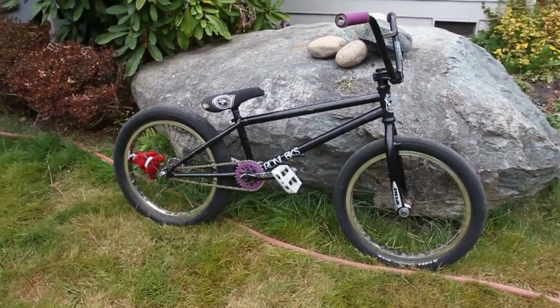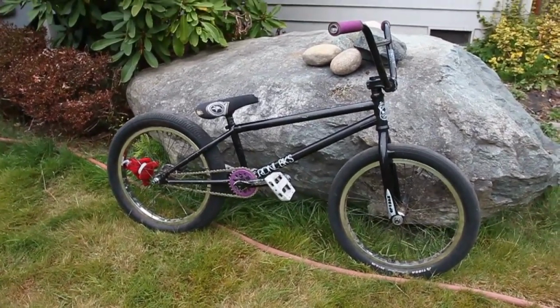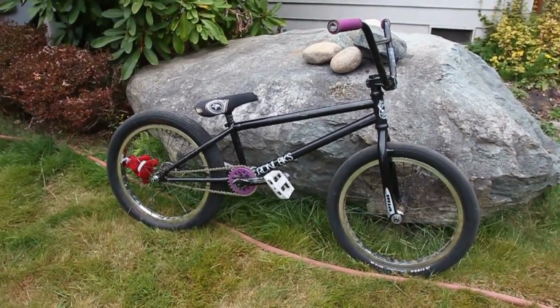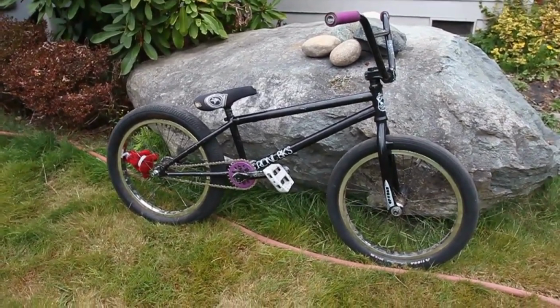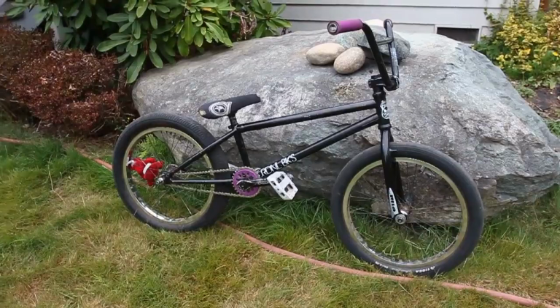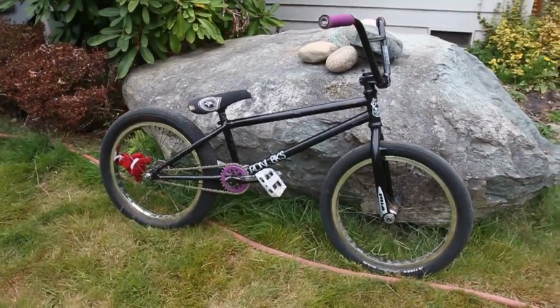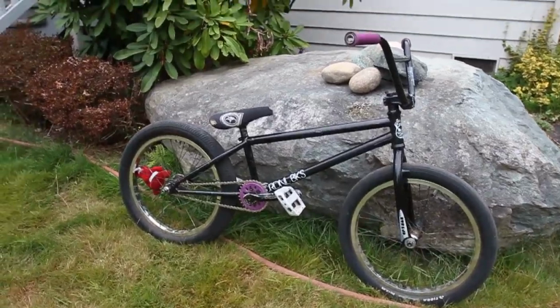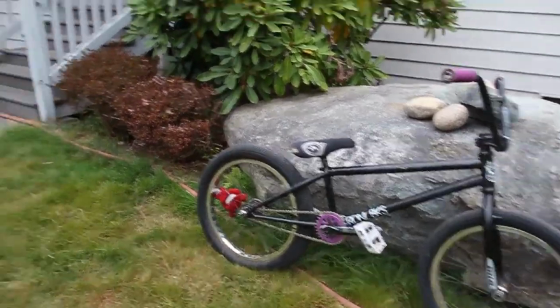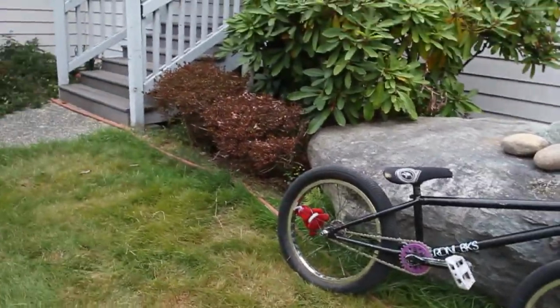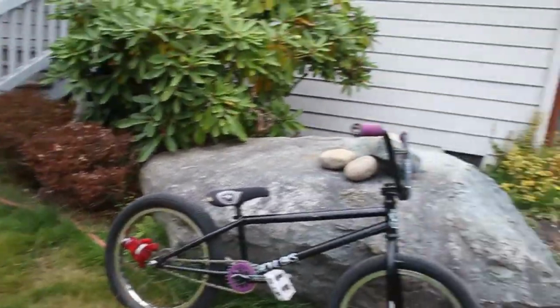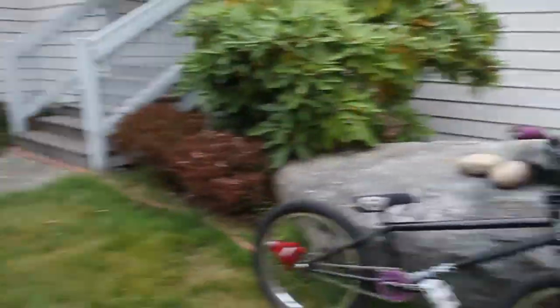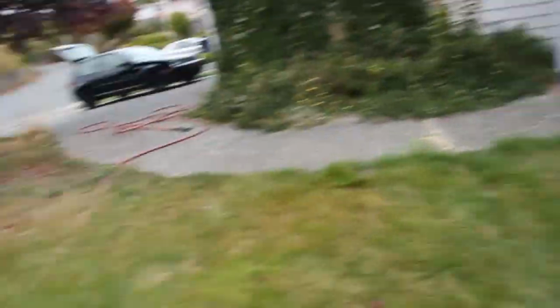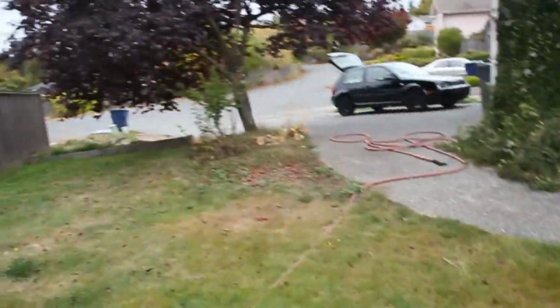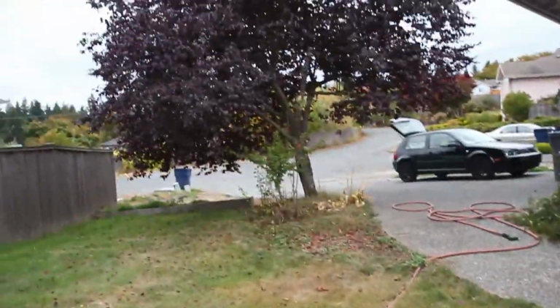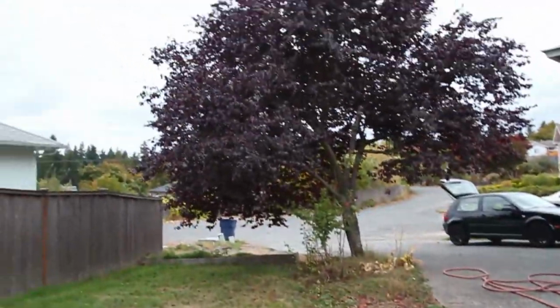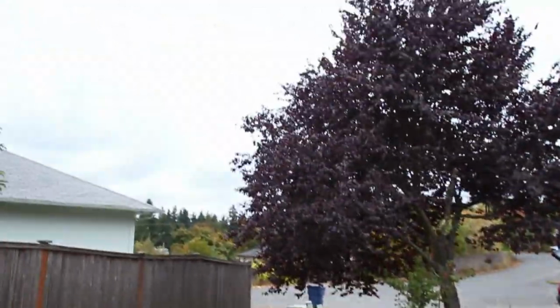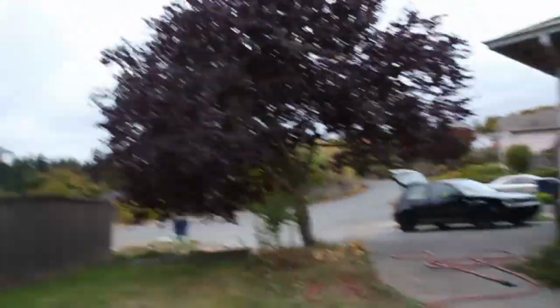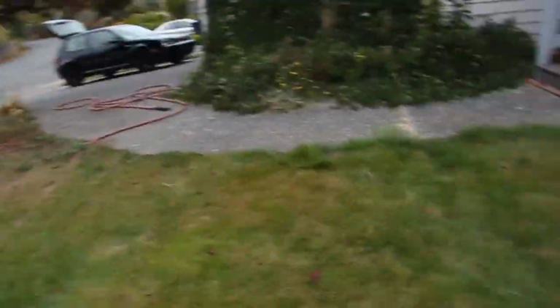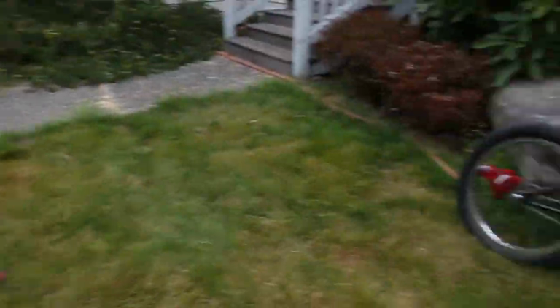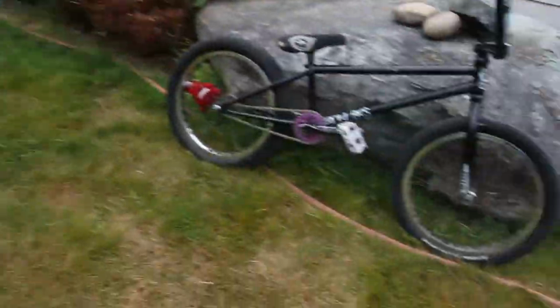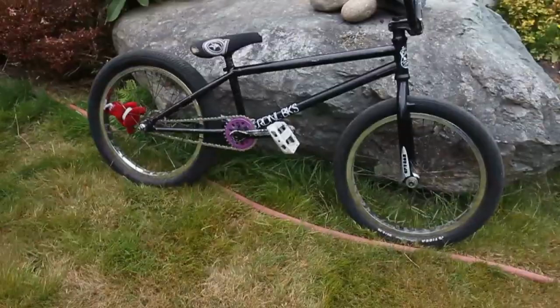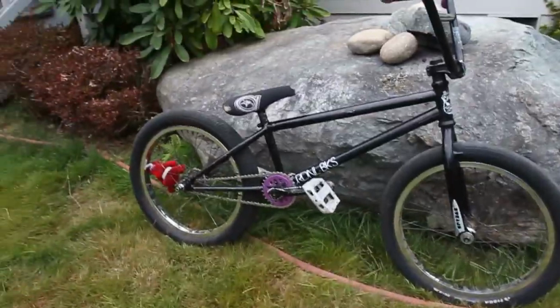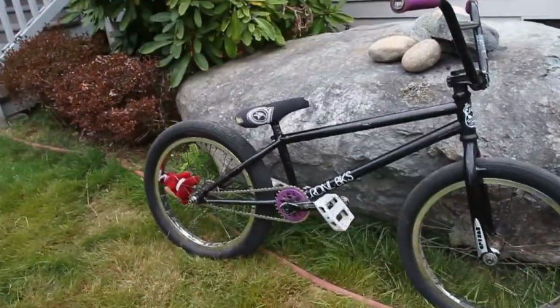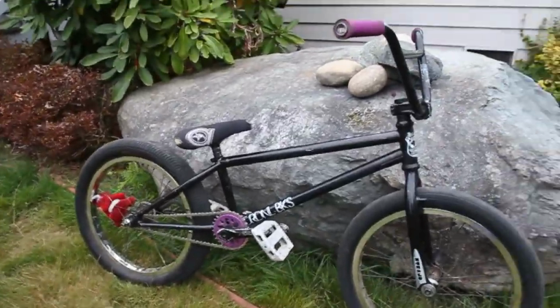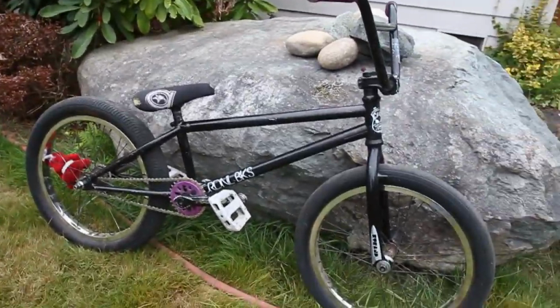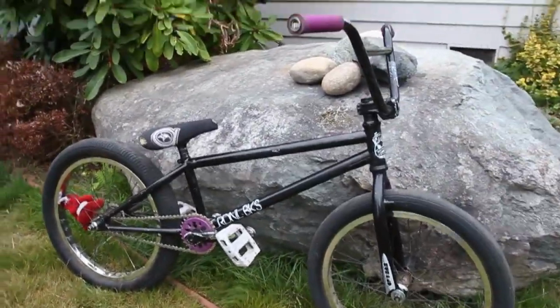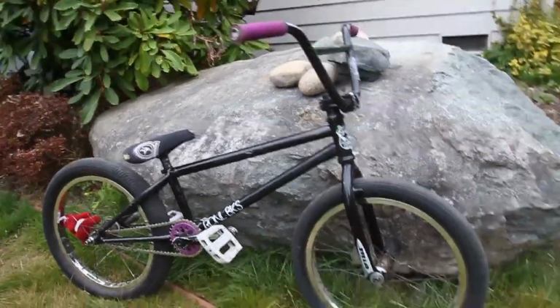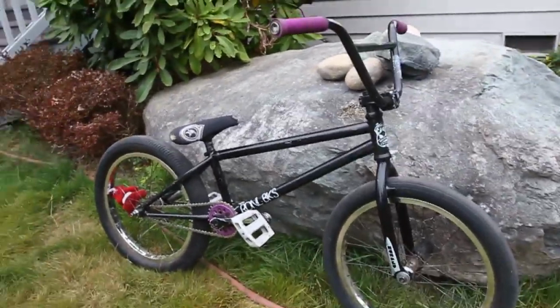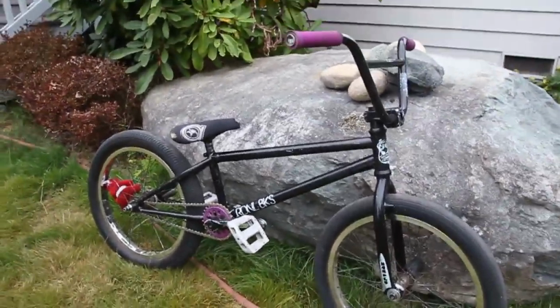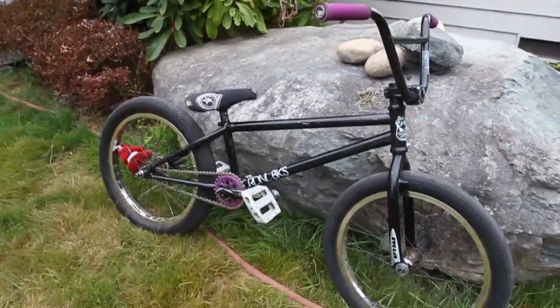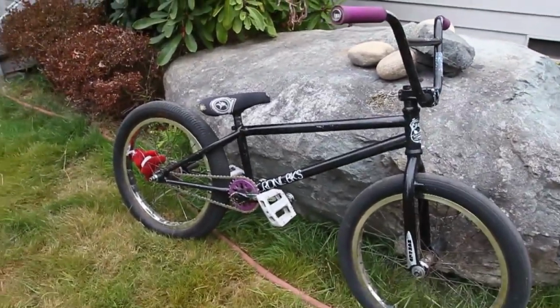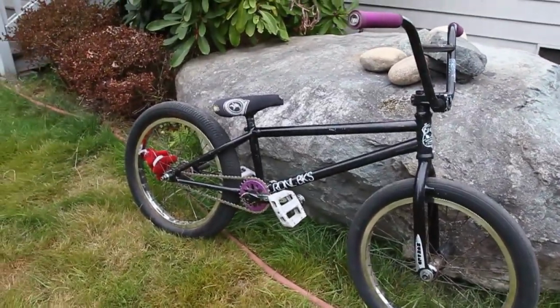Hey everyone, how's it going? We got a bike check today. As you can see, the weather ain't the best — it's all cloudy and cold, so I figured I'd do a bike check today.